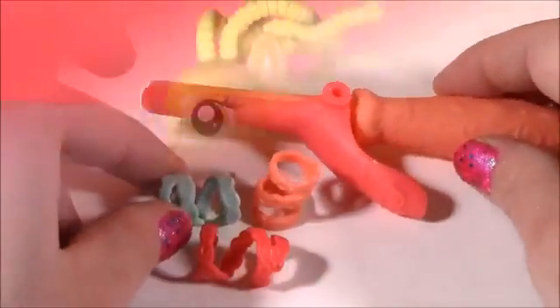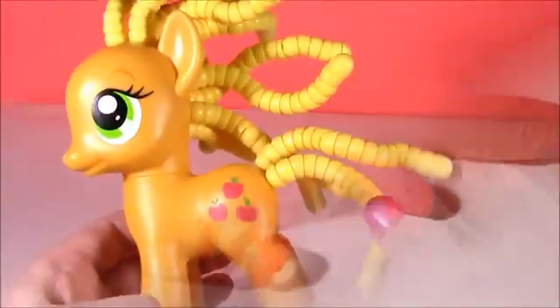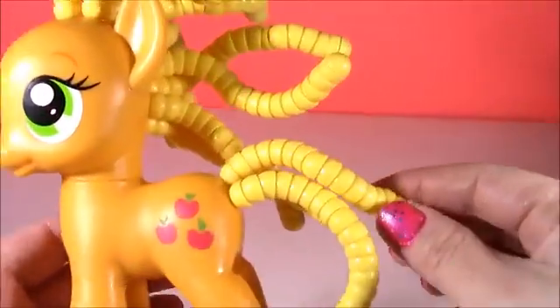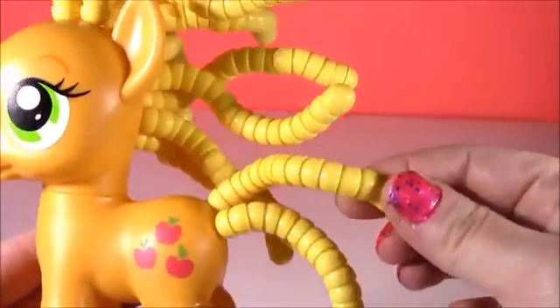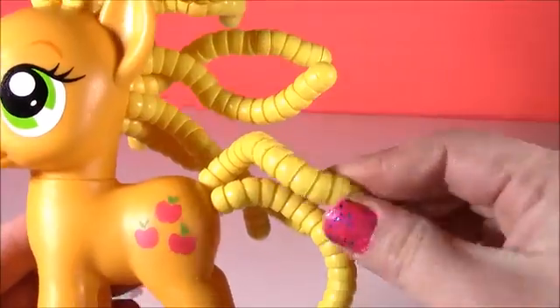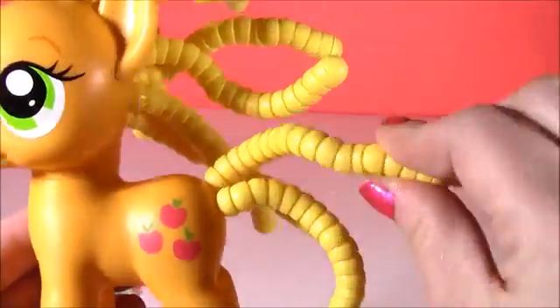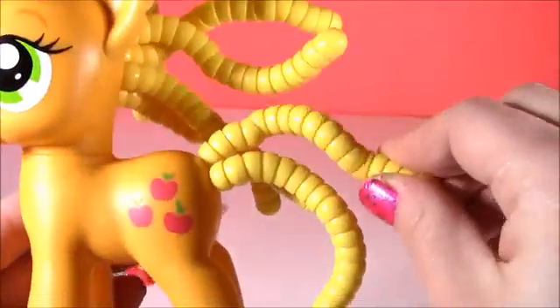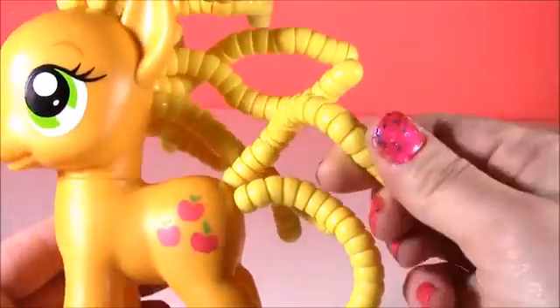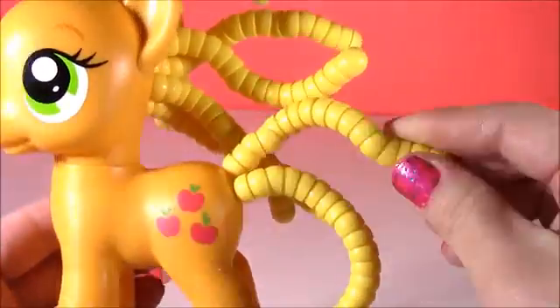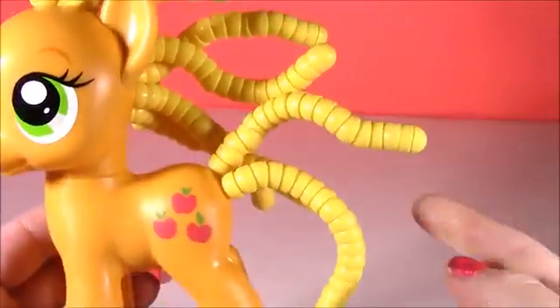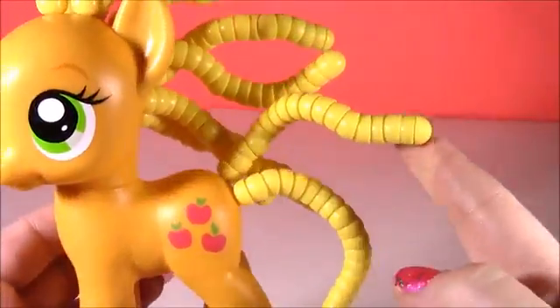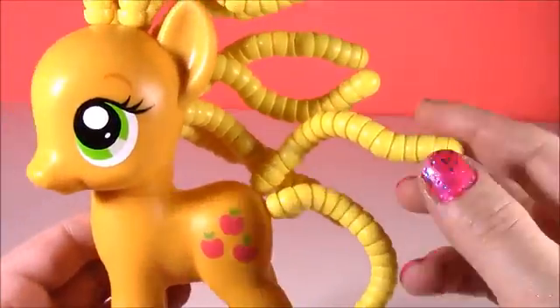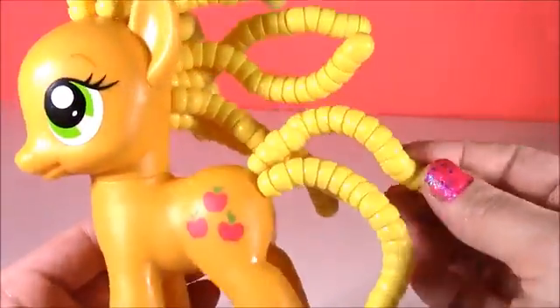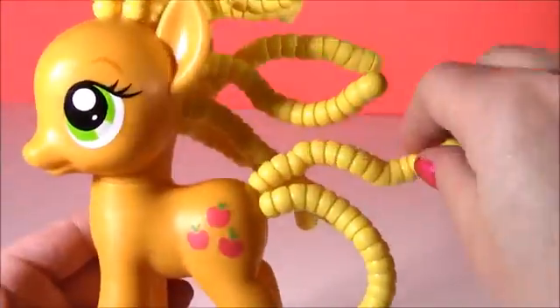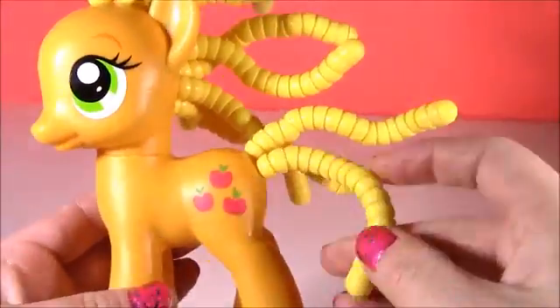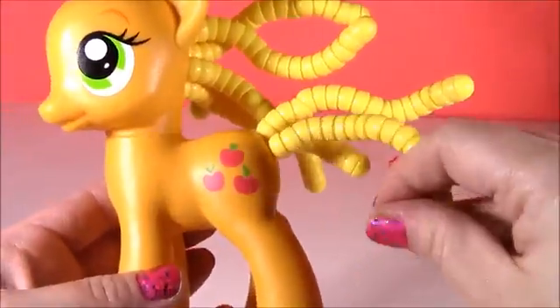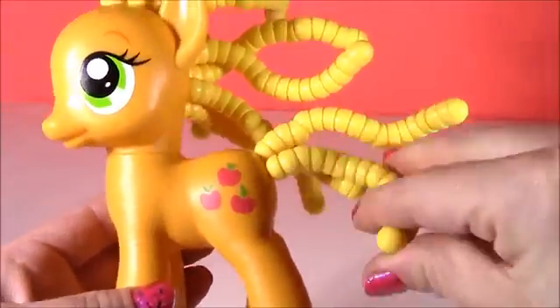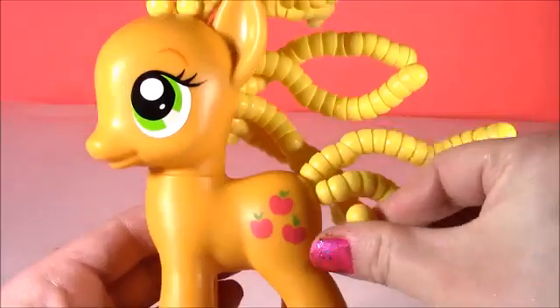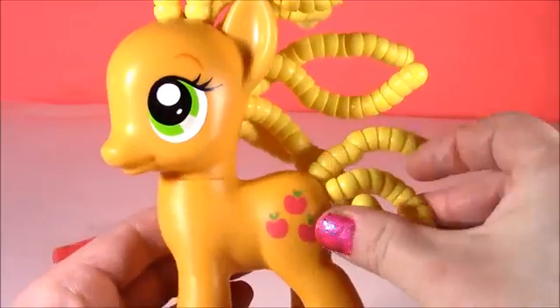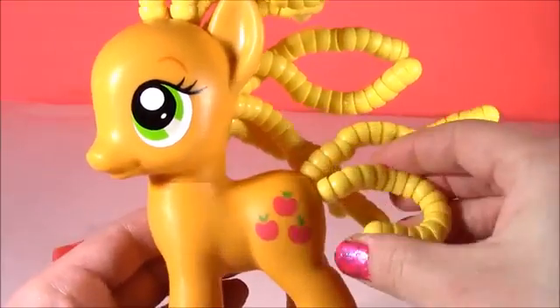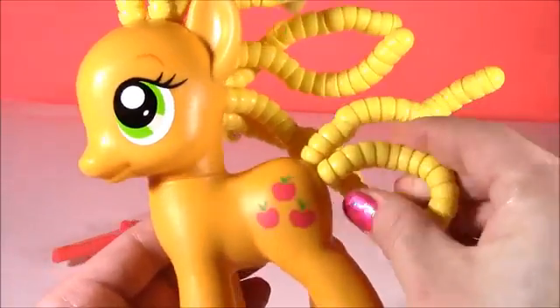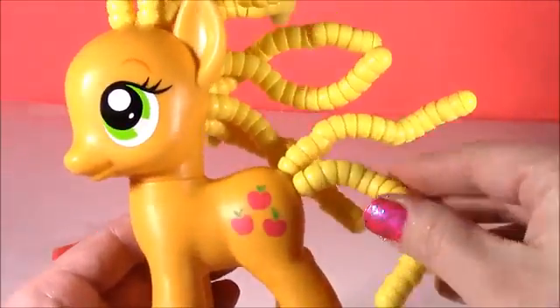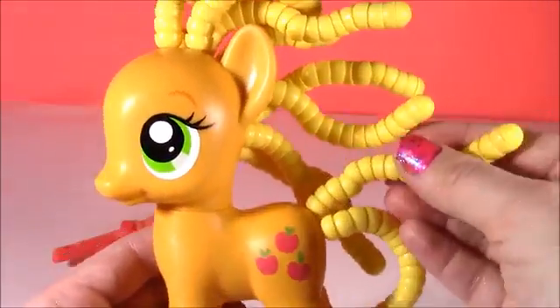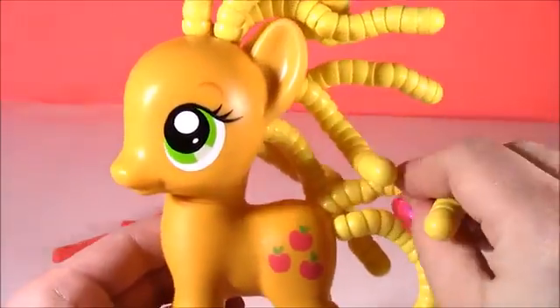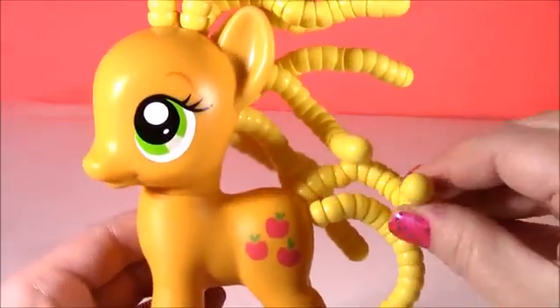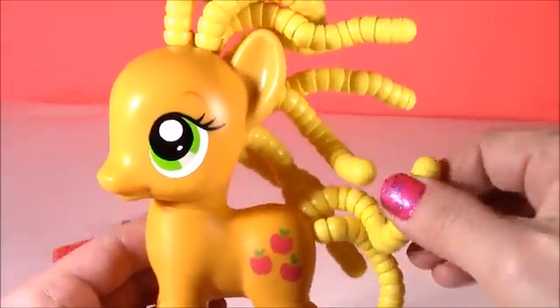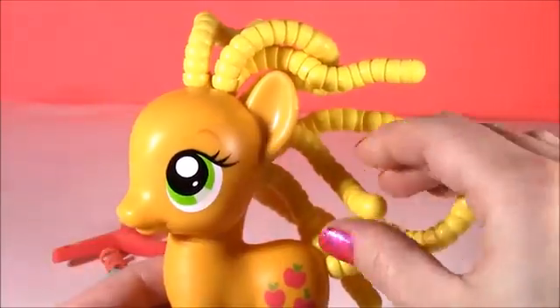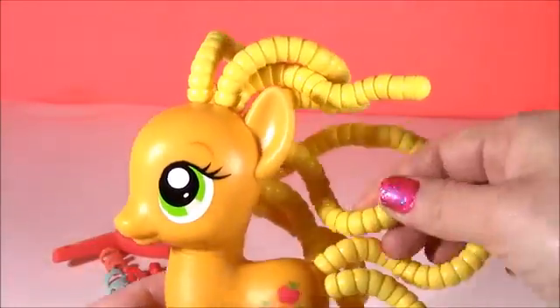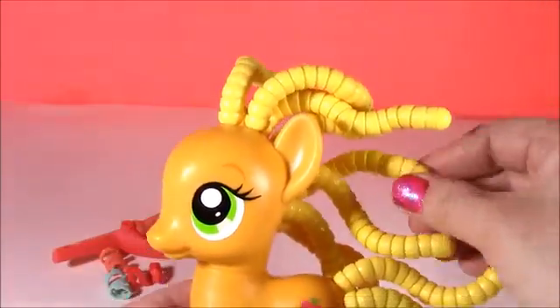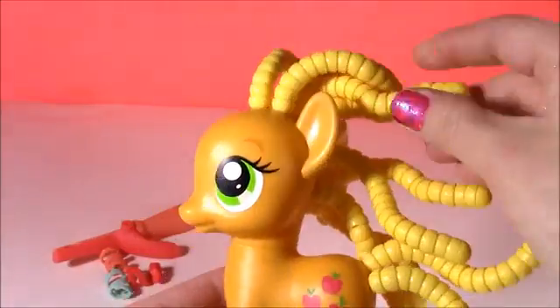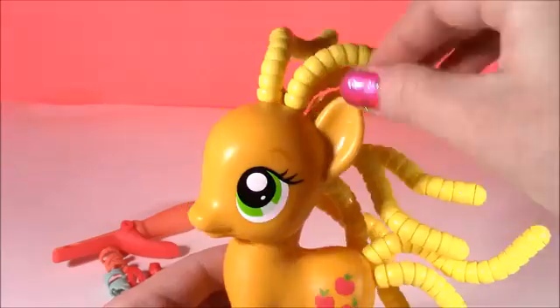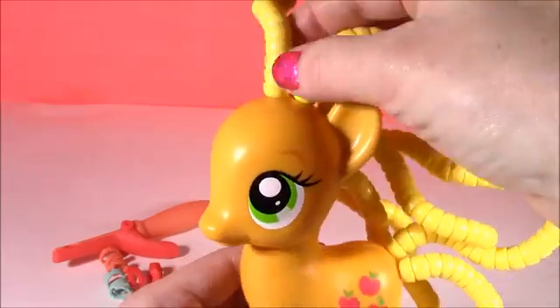Here's a close-up of the hair. It's so bendy. It looks like a caterpillar from here. And it doesn't curl into a circle, but it does twist. Looks like little snakes.